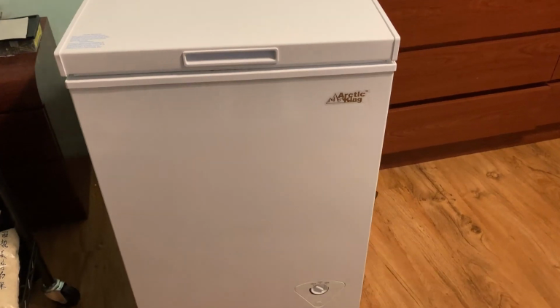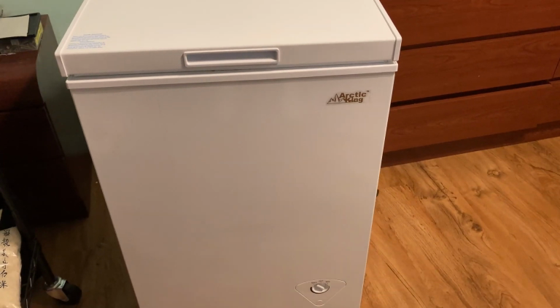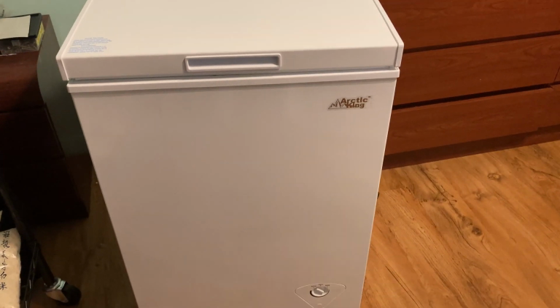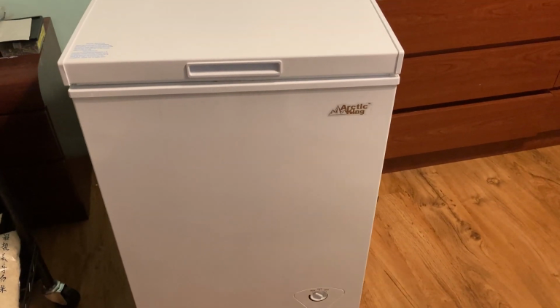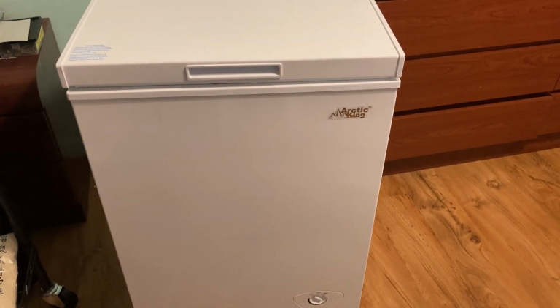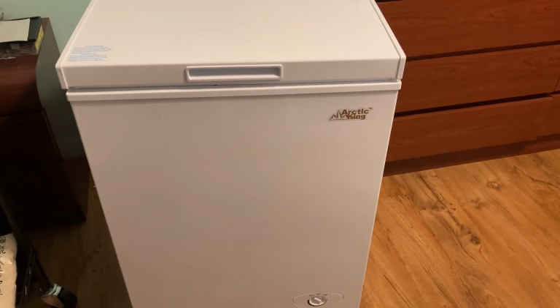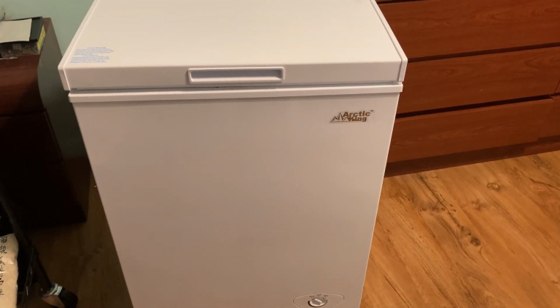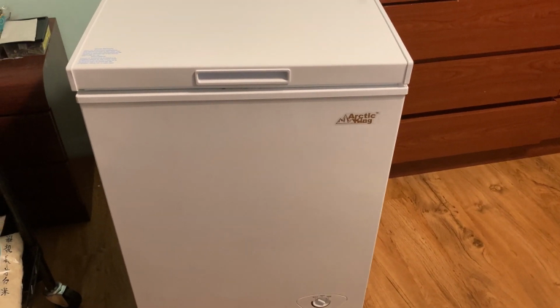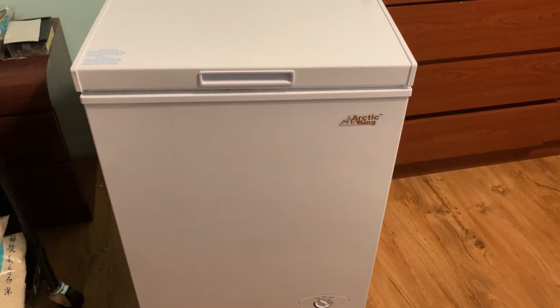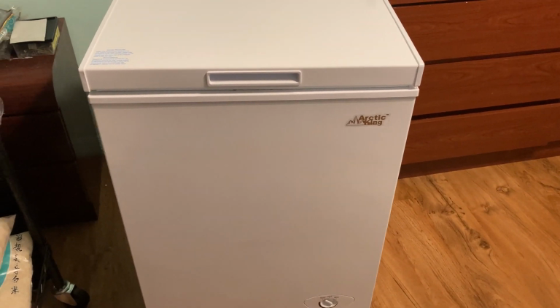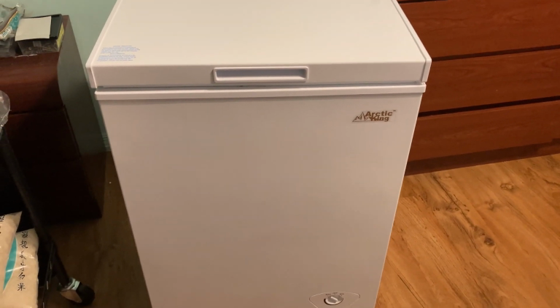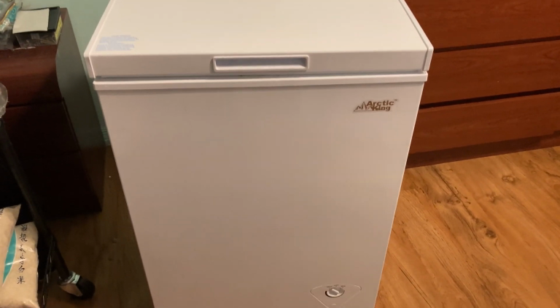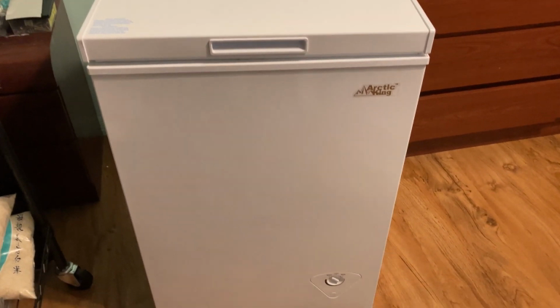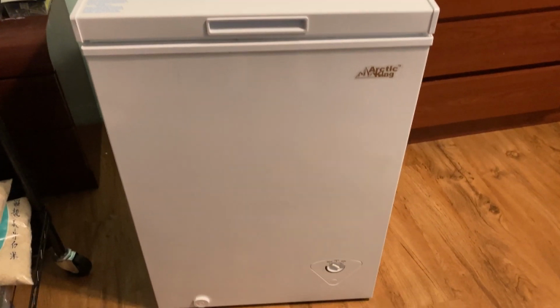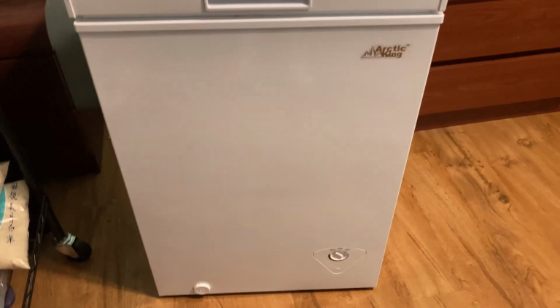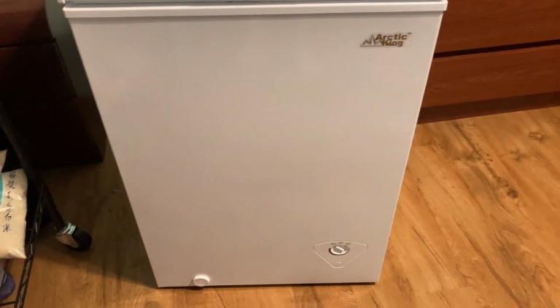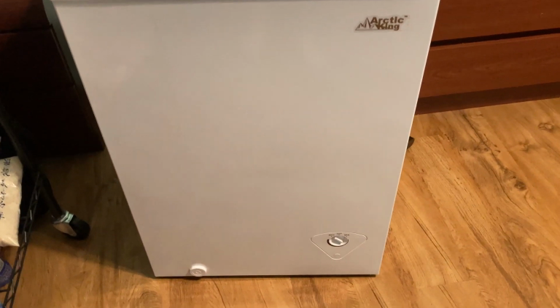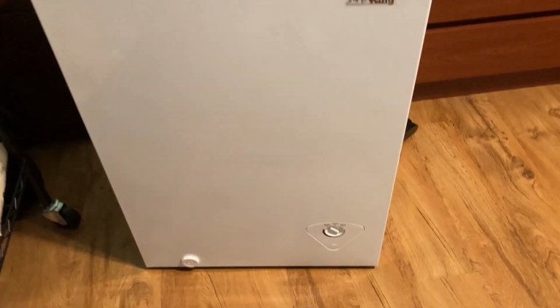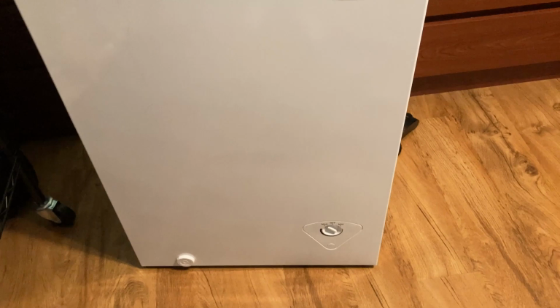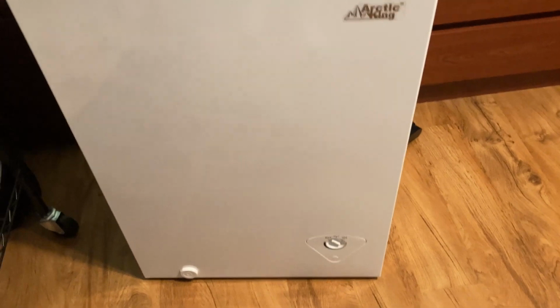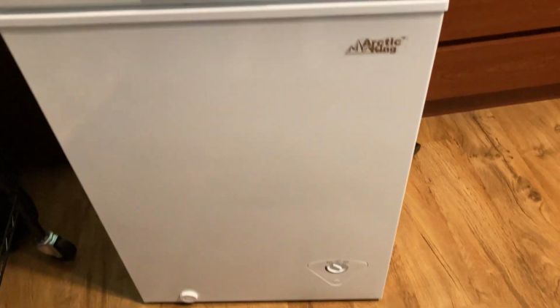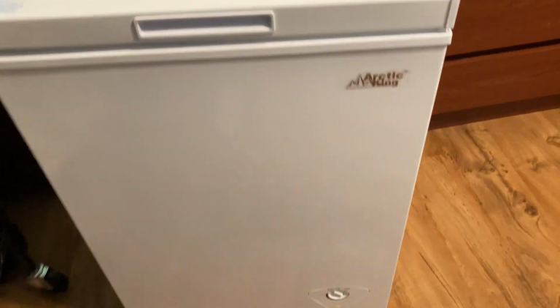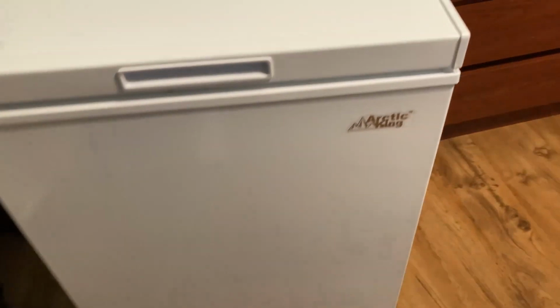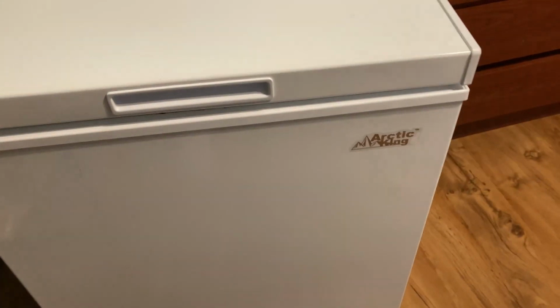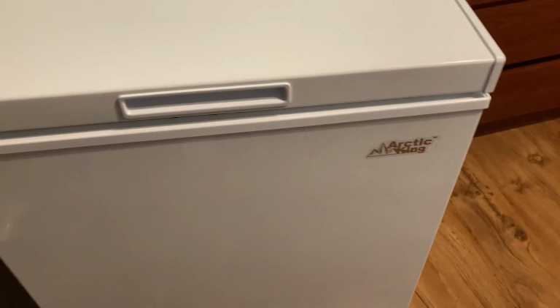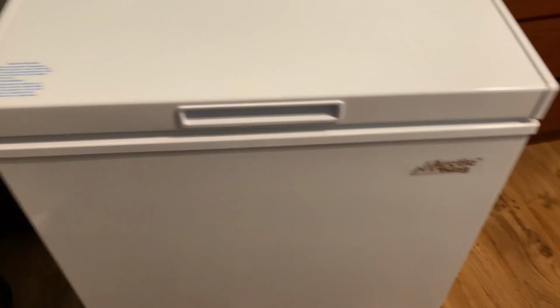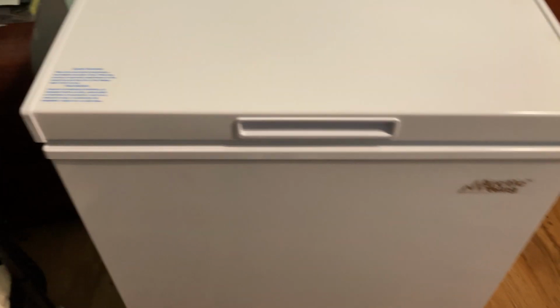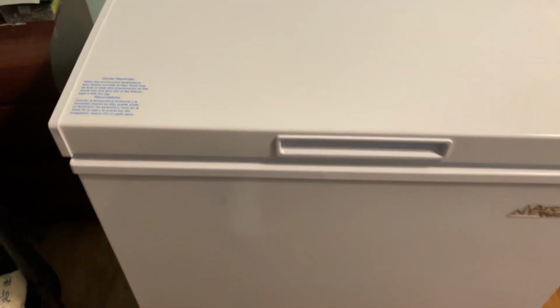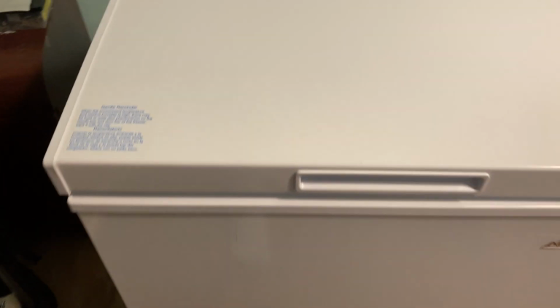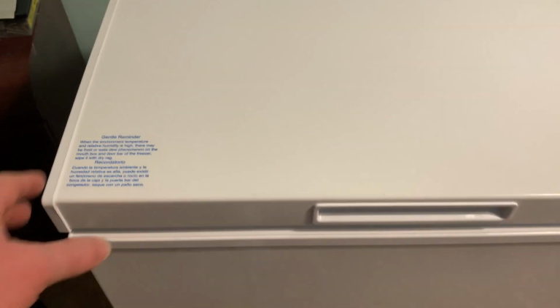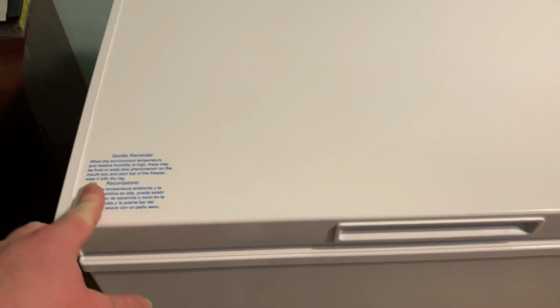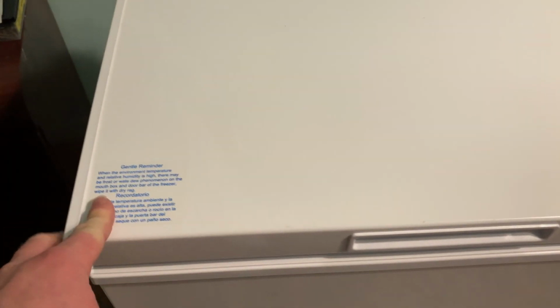In this video I want to show you this freezer that we purchased. This is the Arctic King freezer and it's really nice.